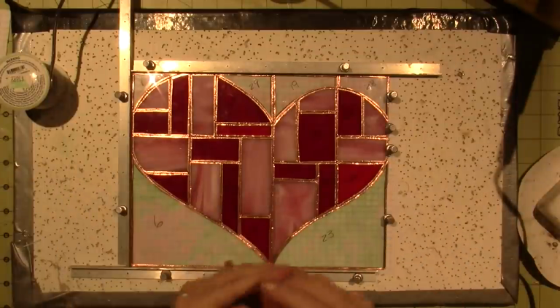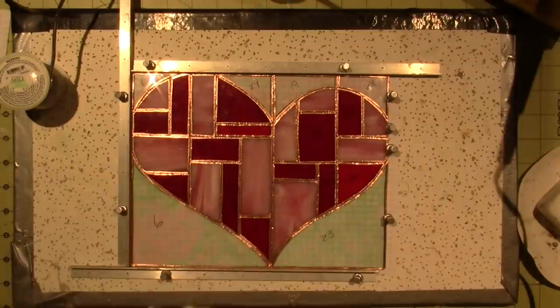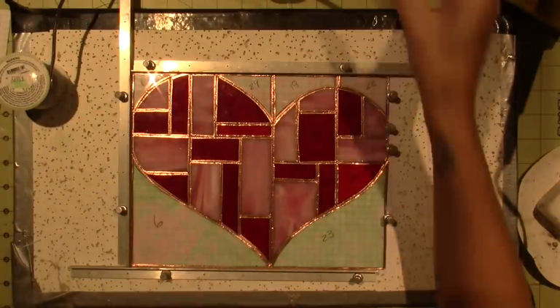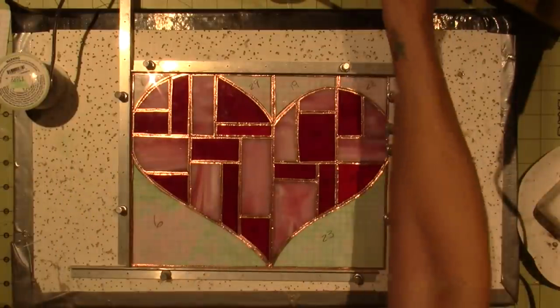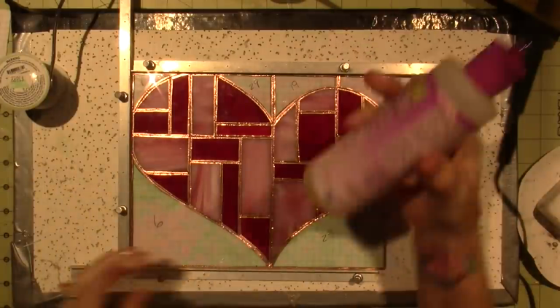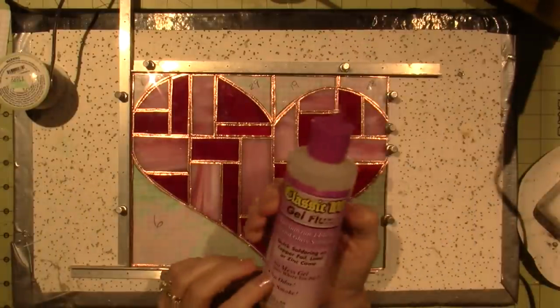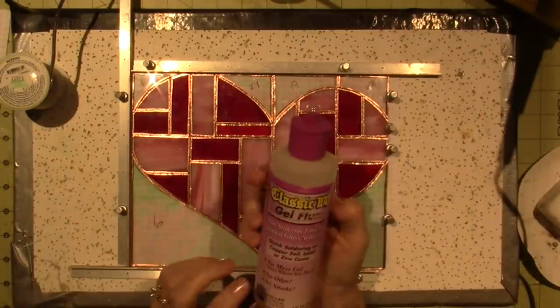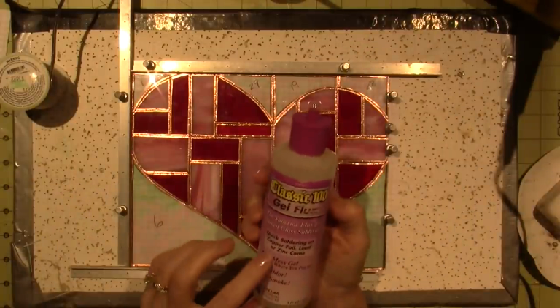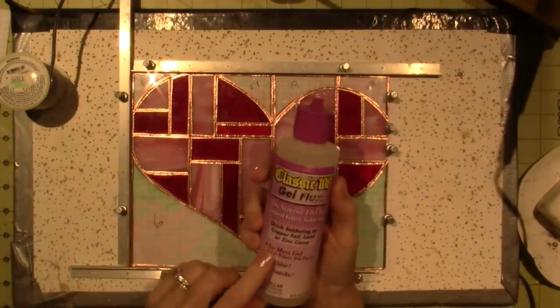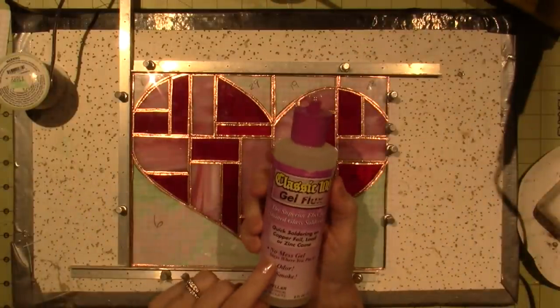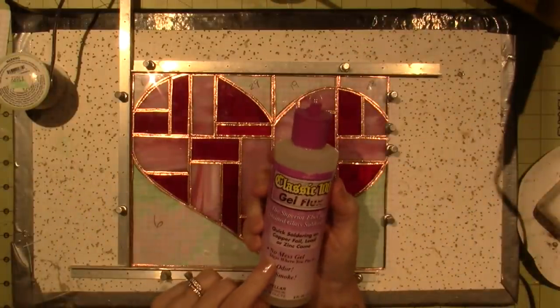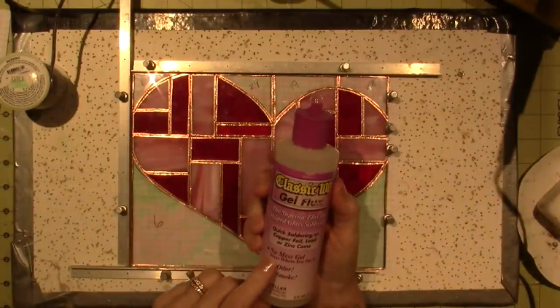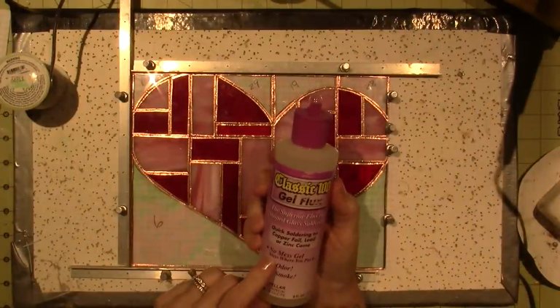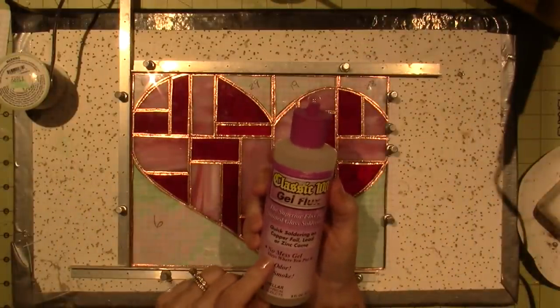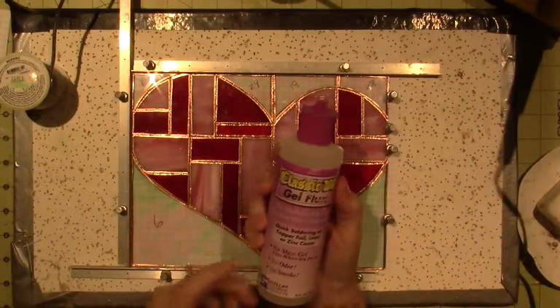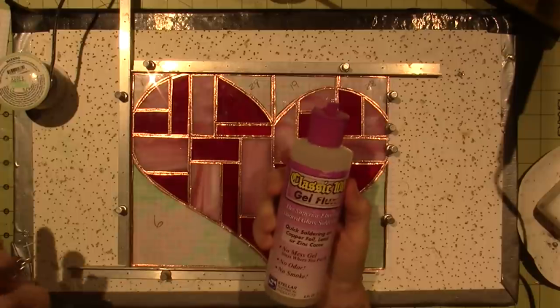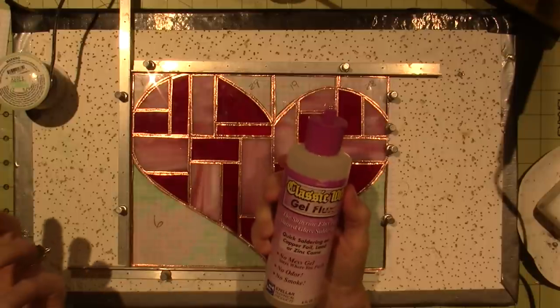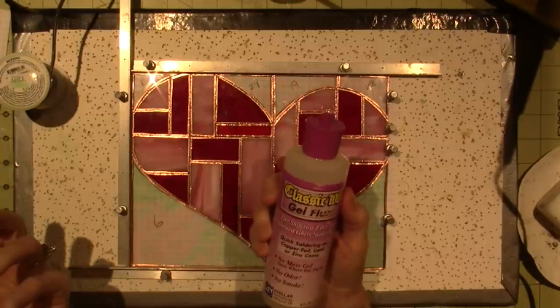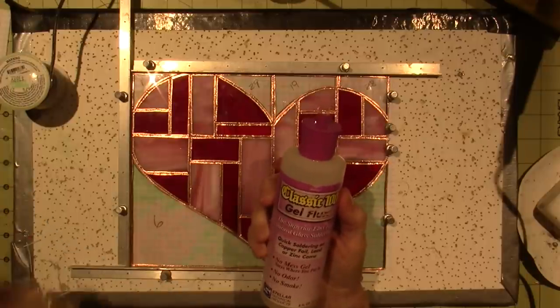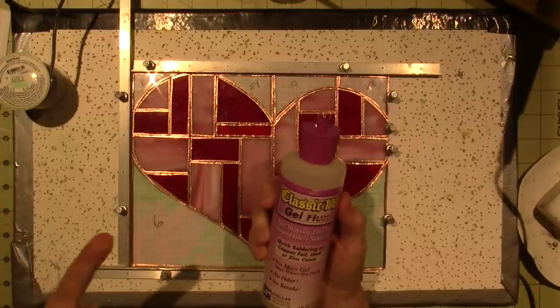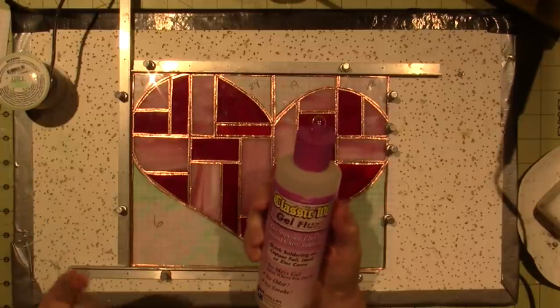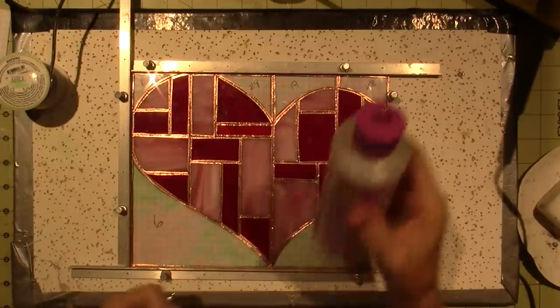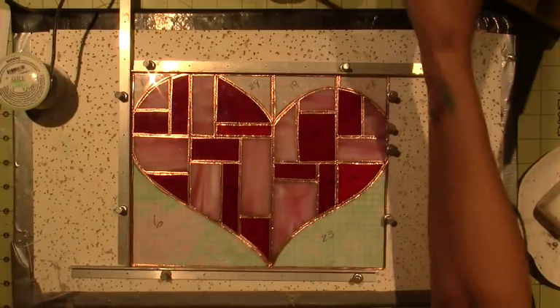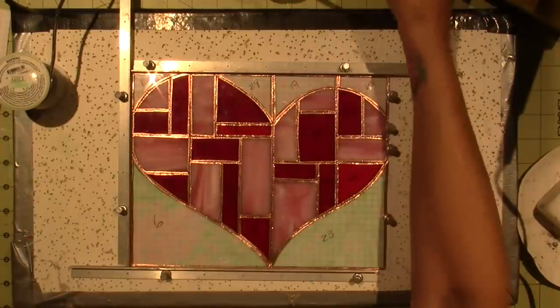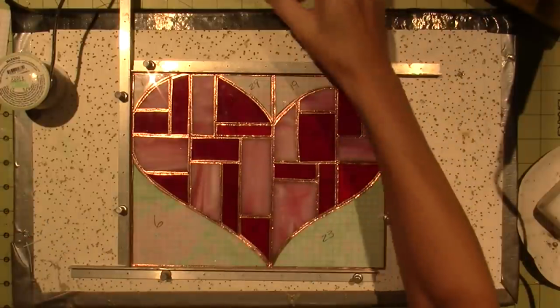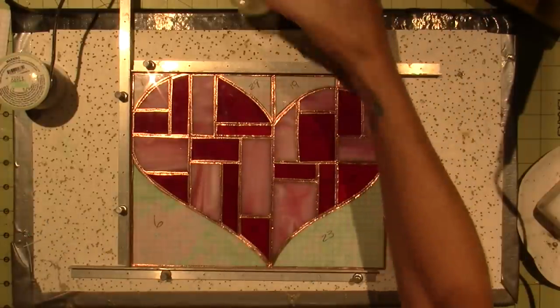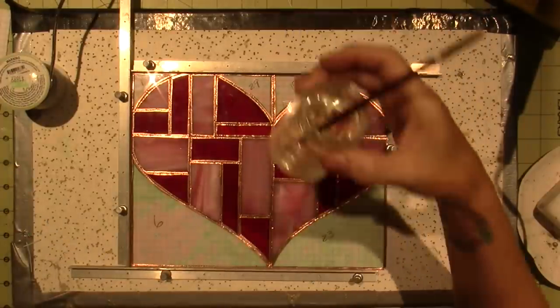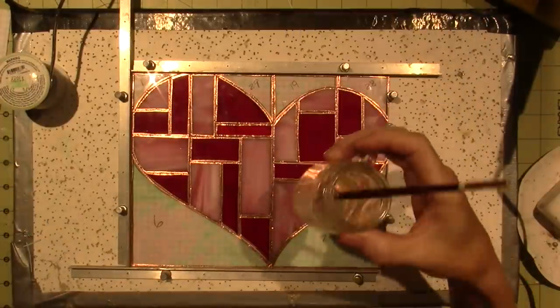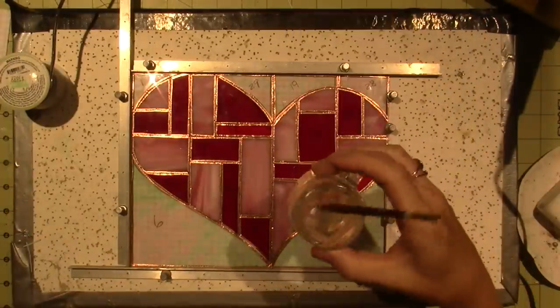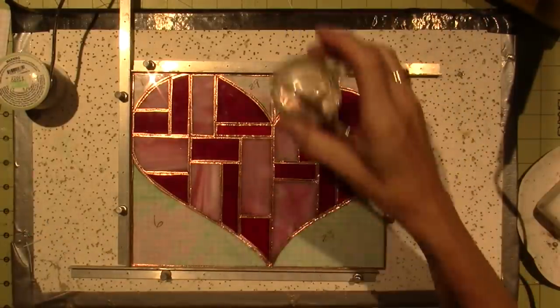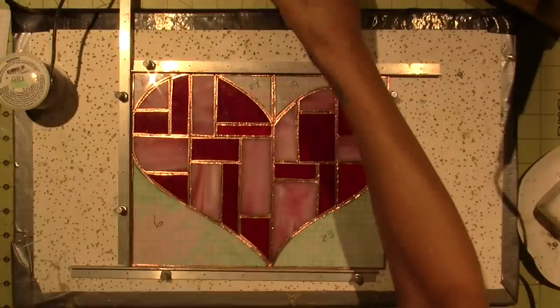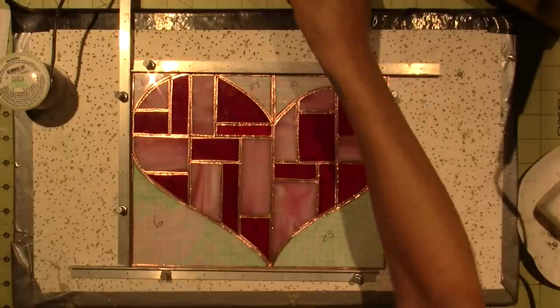You need flux and I like to use gel flux. I think I got it at Hobby Lobby but I'm not positive. I have it in this little mason jar with a brush.